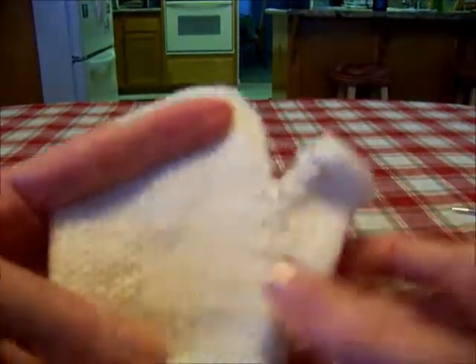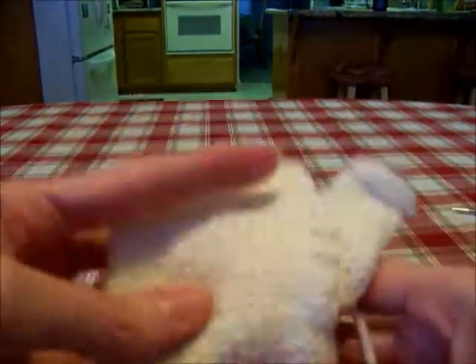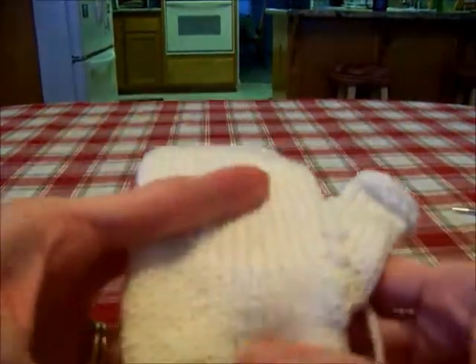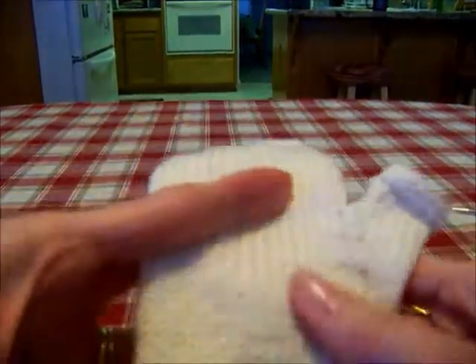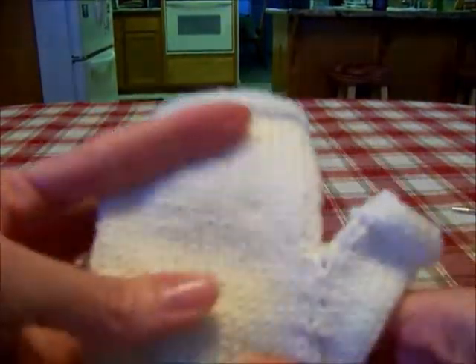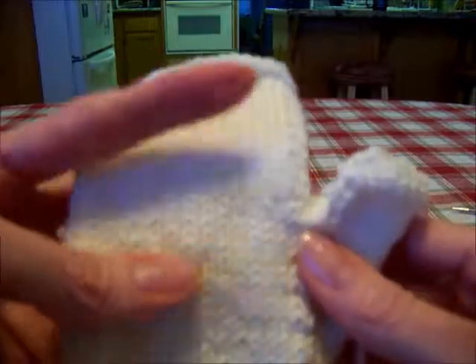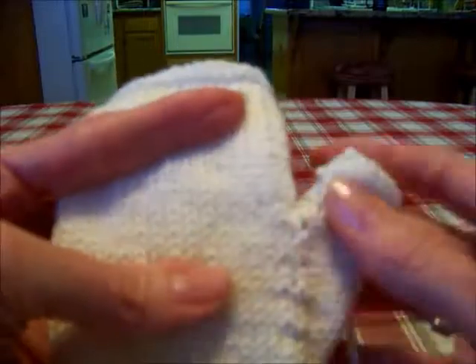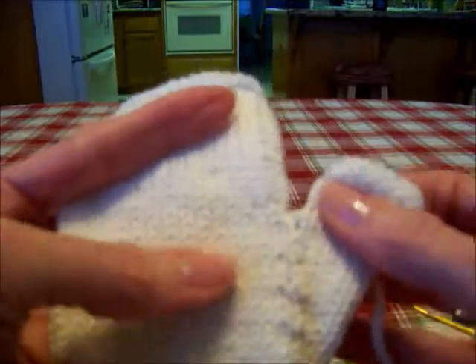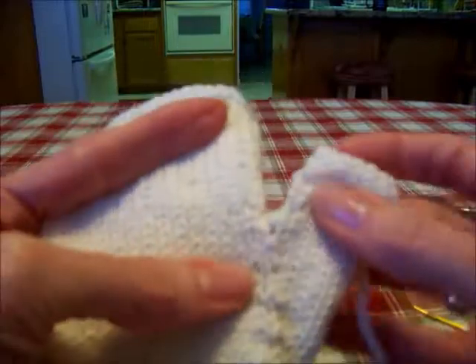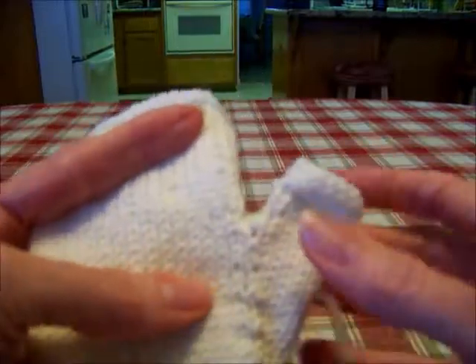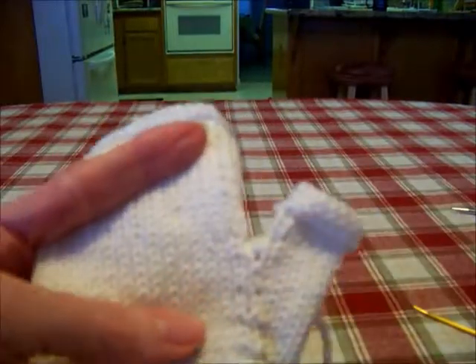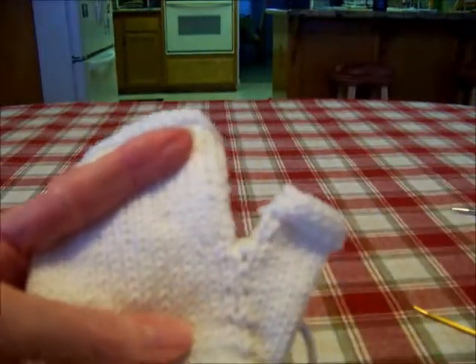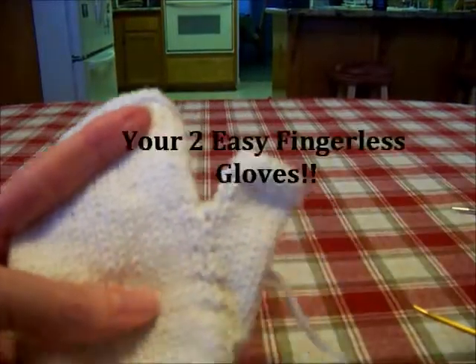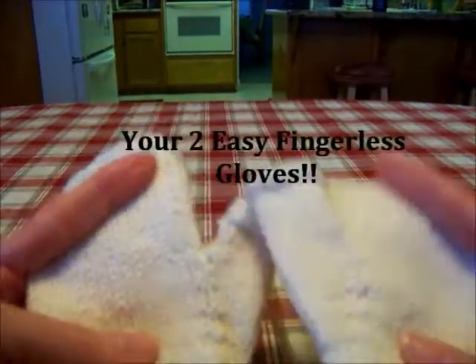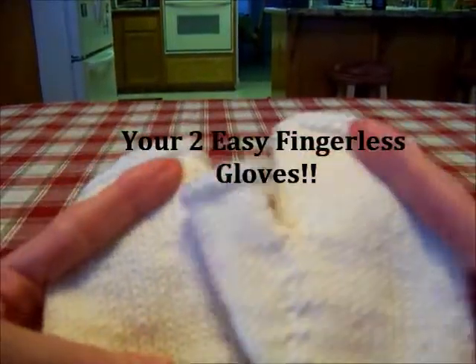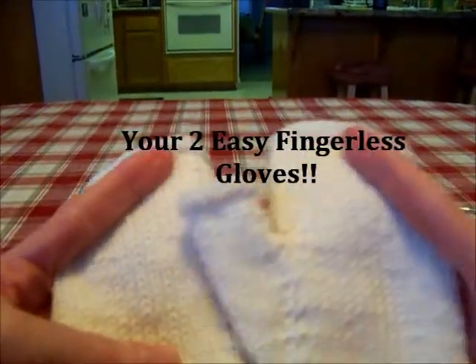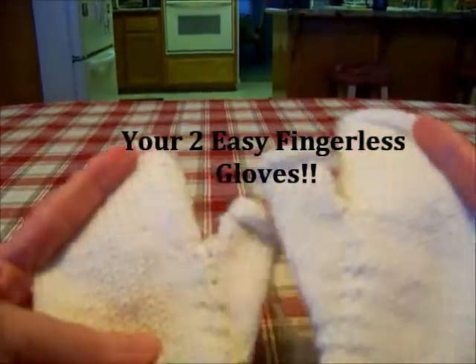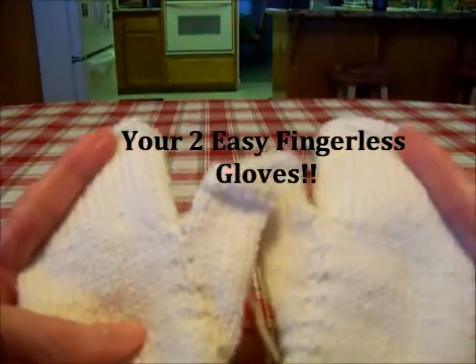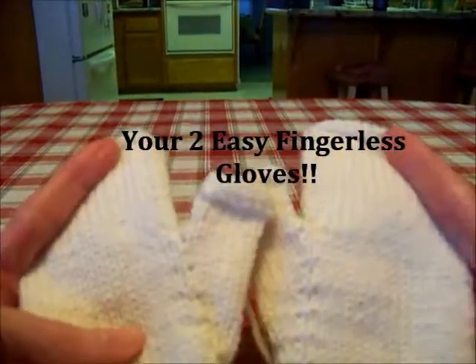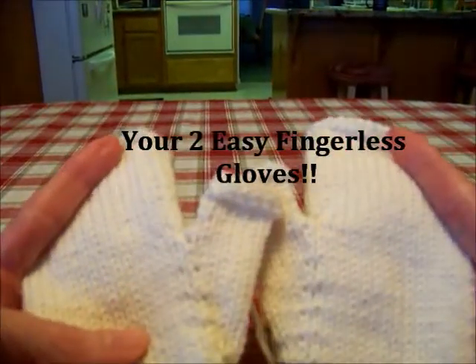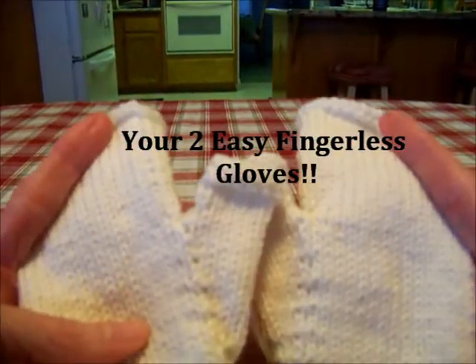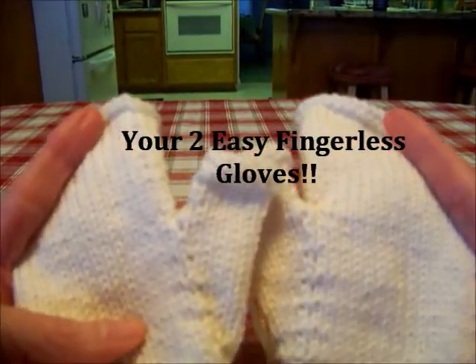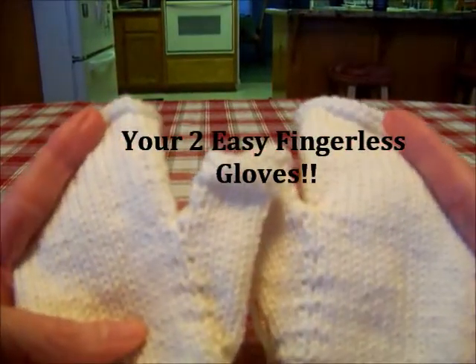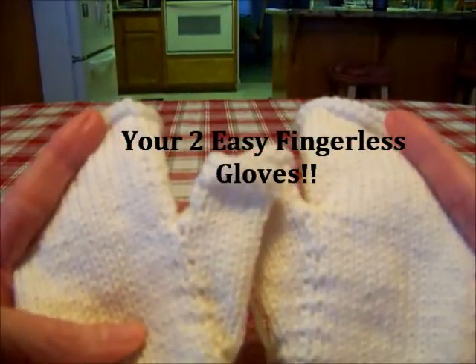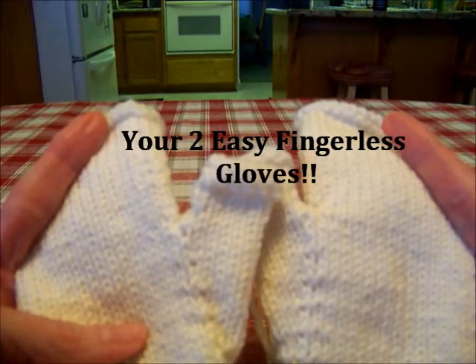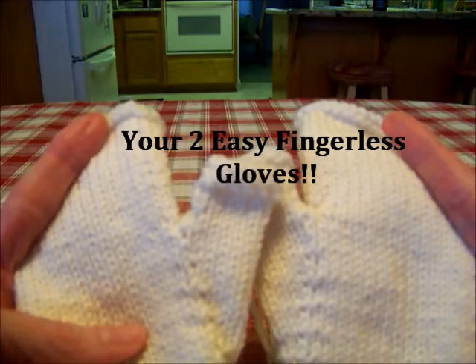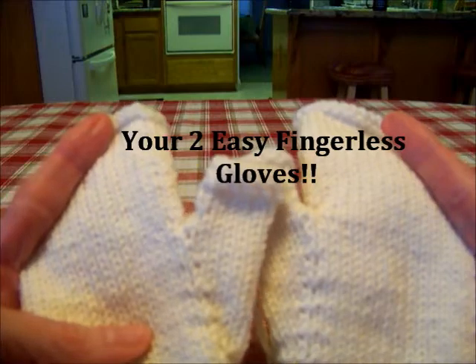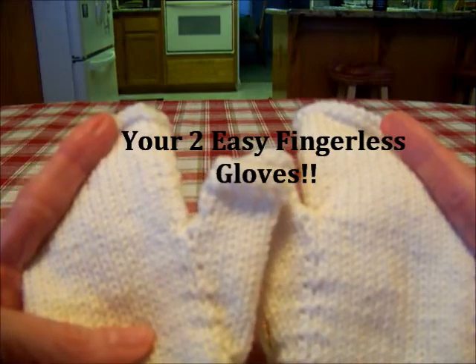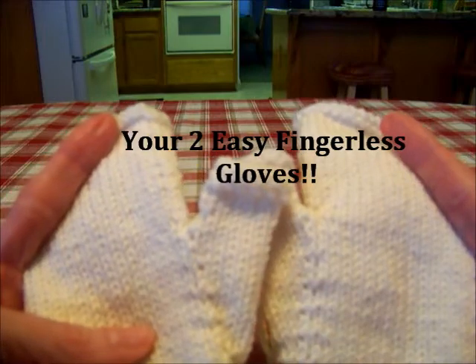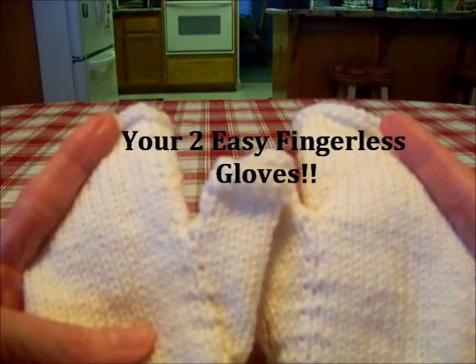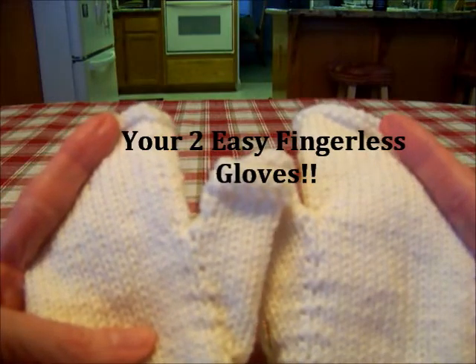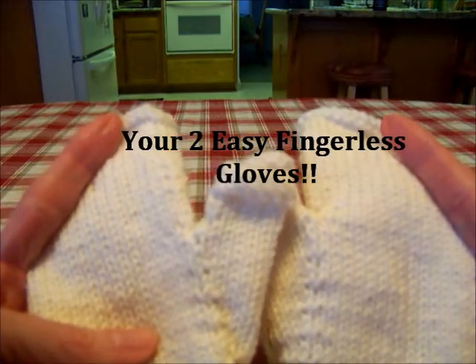I hope you guys can see this okay. There you go — there's your two mittens. Thanks, have a great day. Bye-bye.